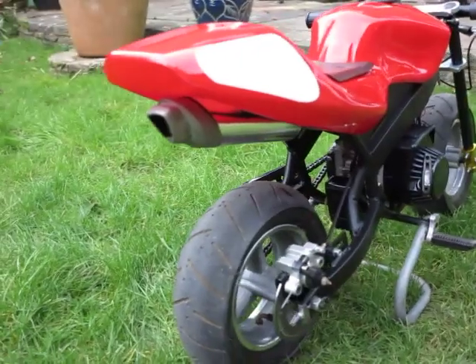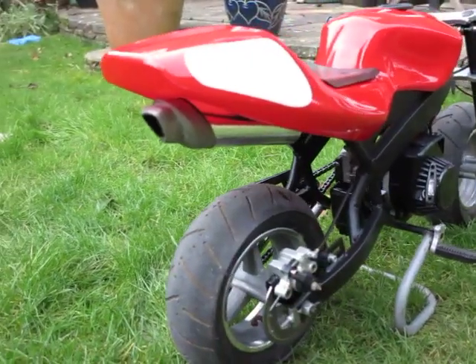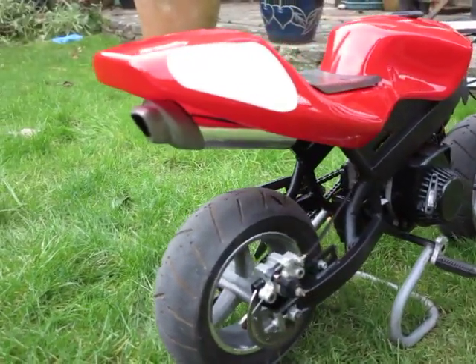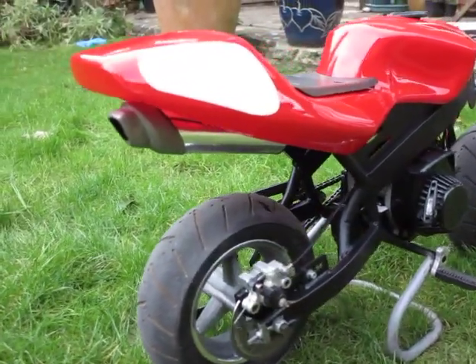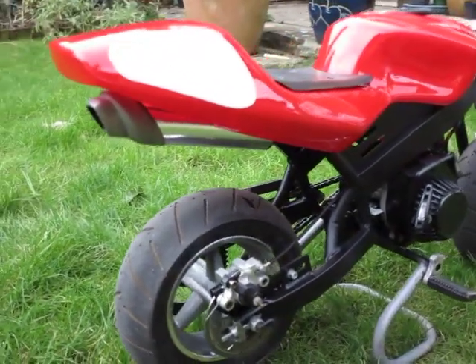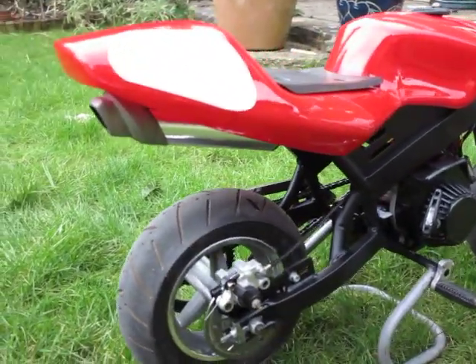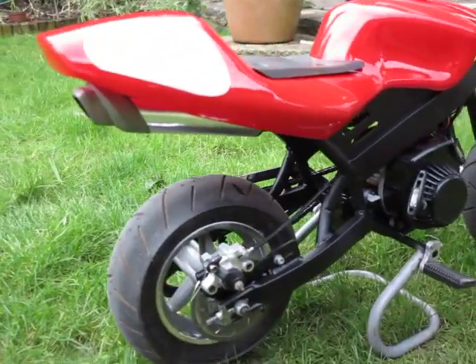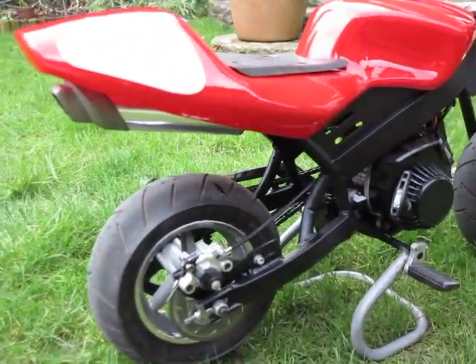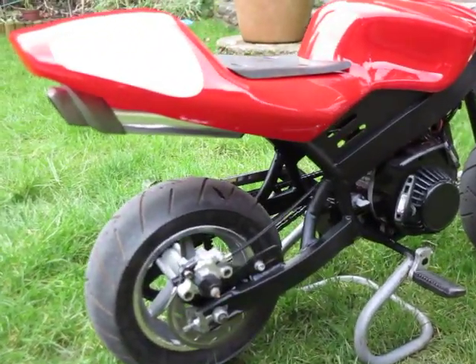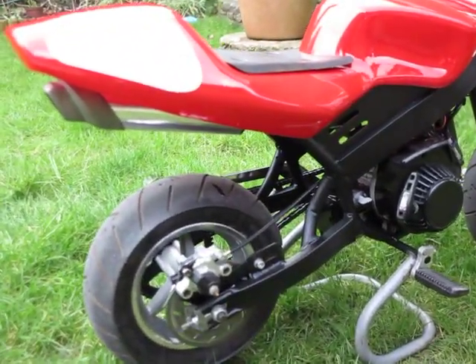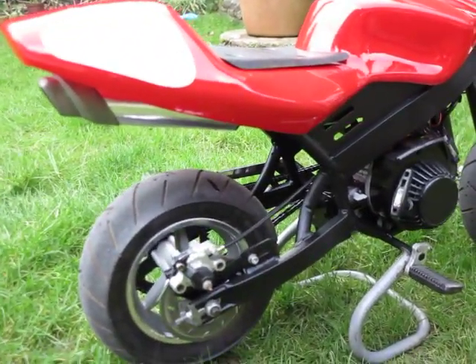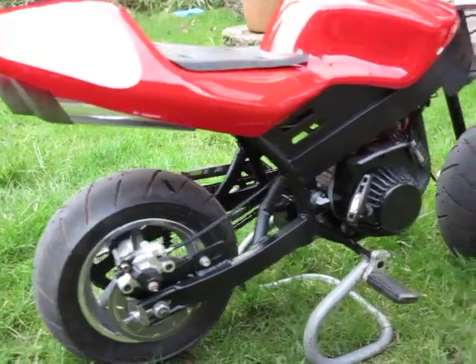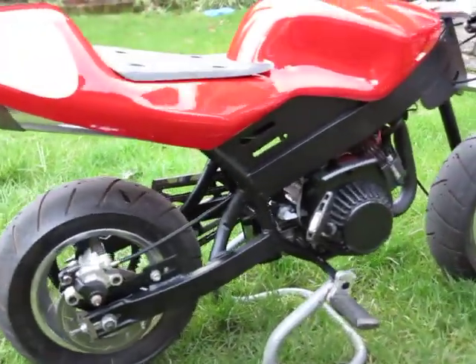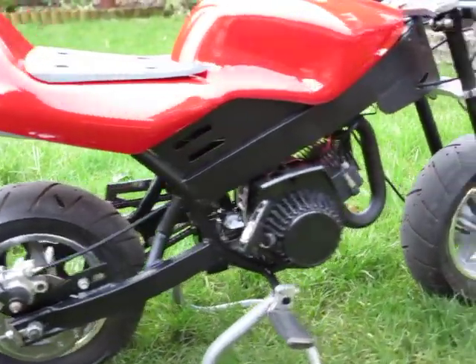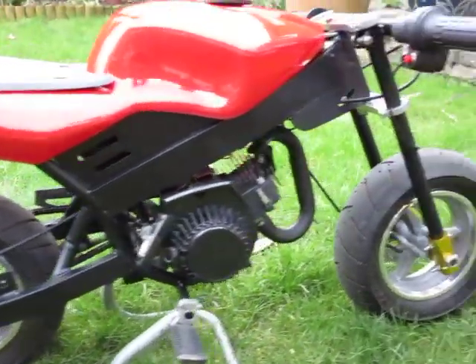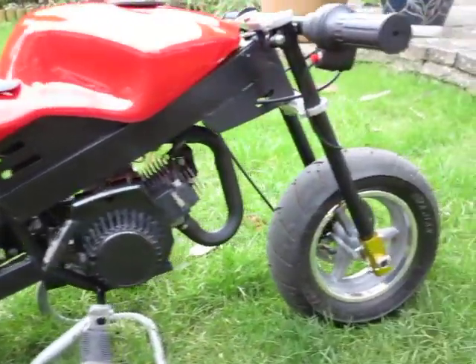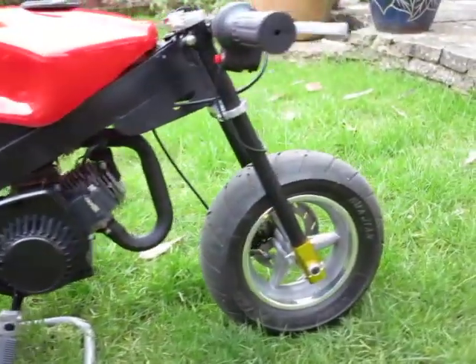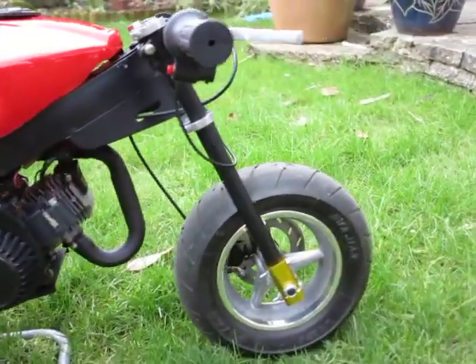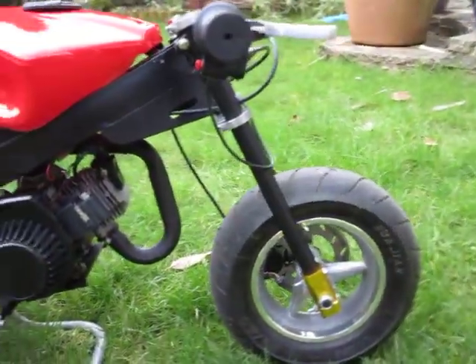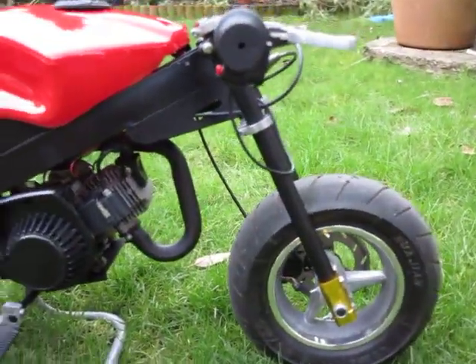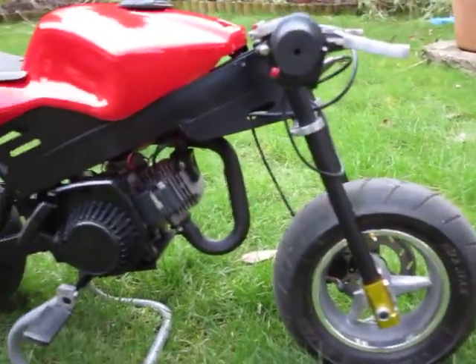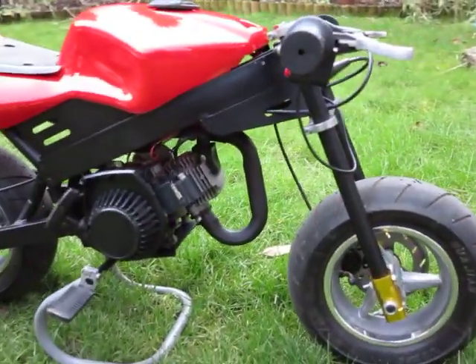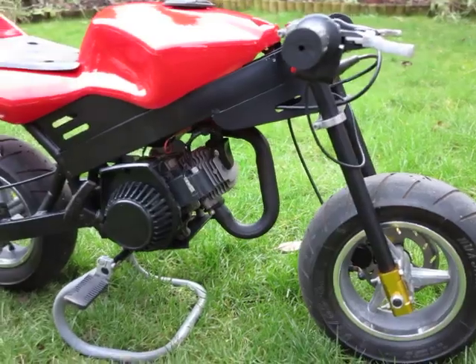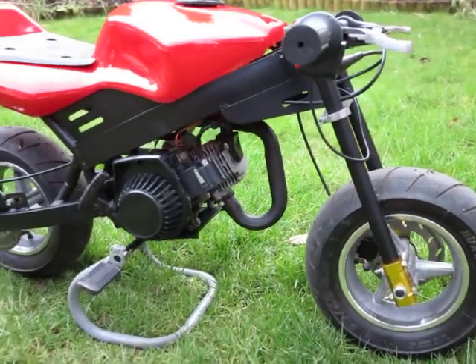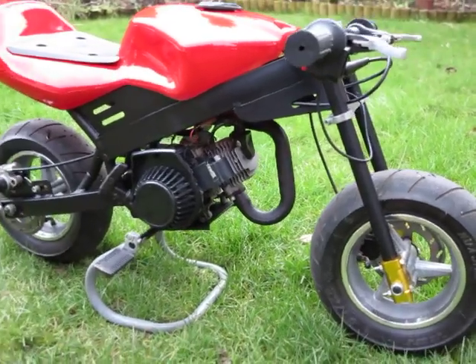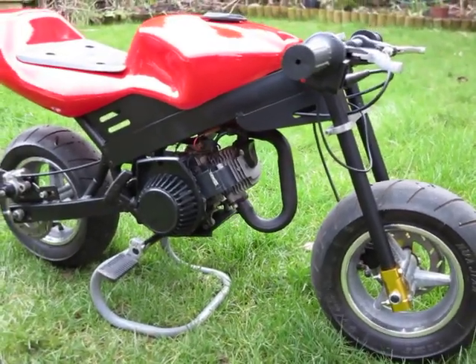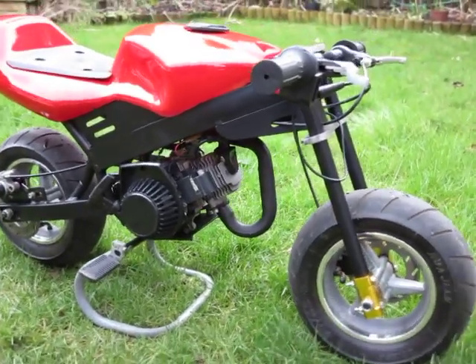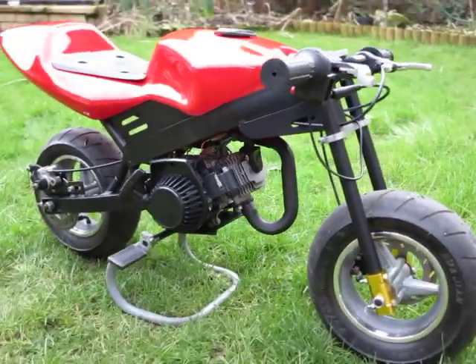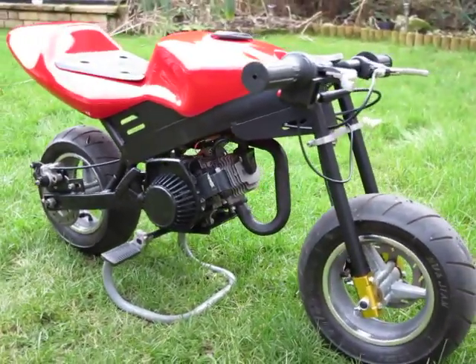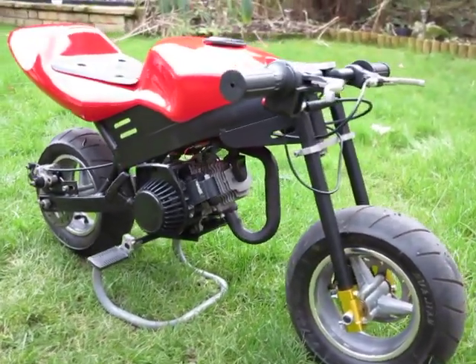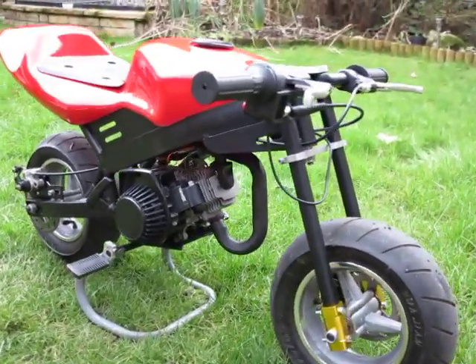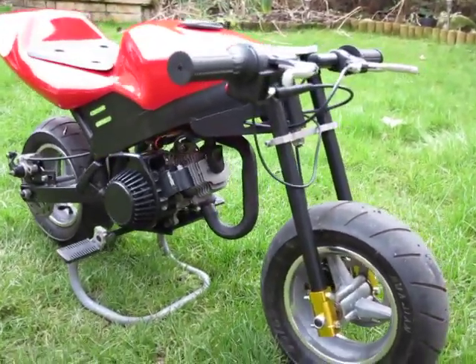I cut off the brackets for the rear hugger and, as you can see, for the mudguard as well. I wanted to go for that real Street Fighter look, so I decided to take those off. I also painted the forks black because they were all pitted.